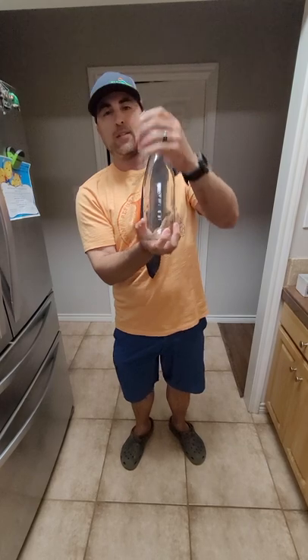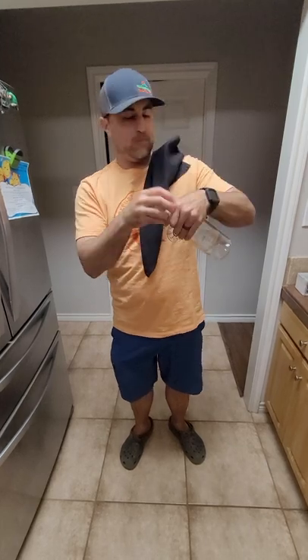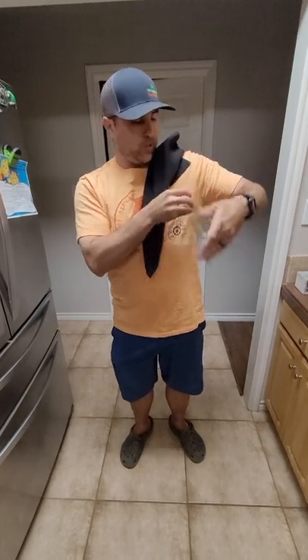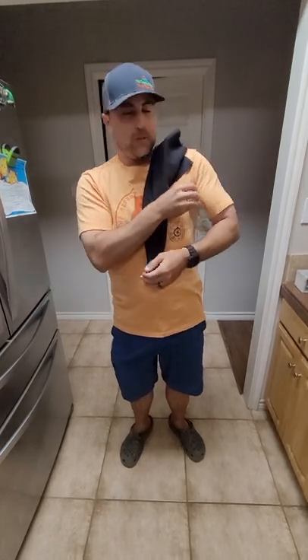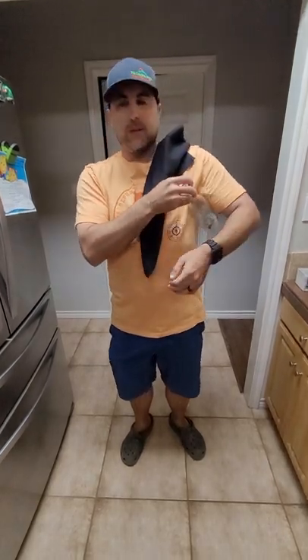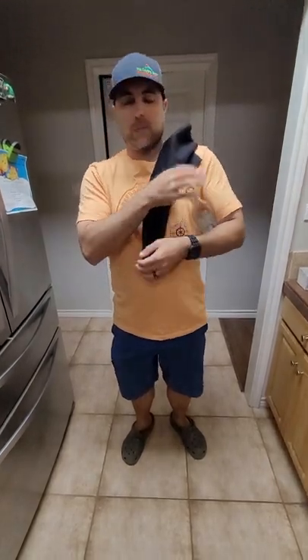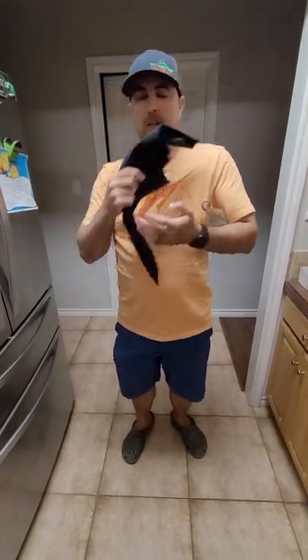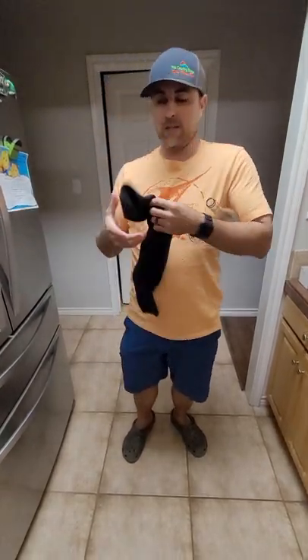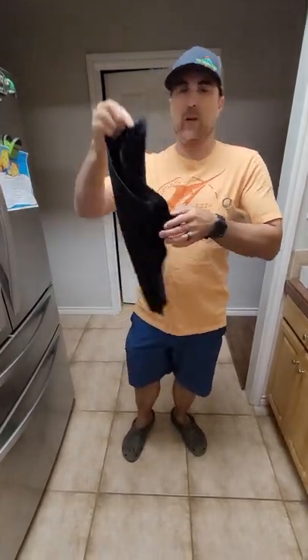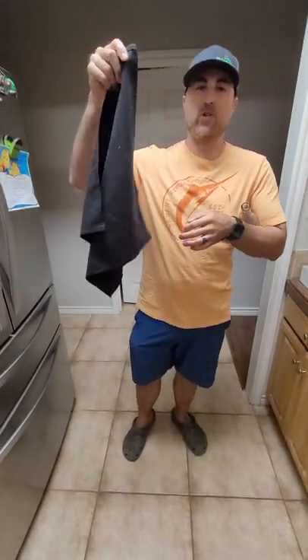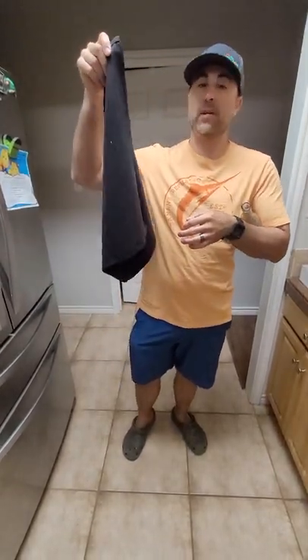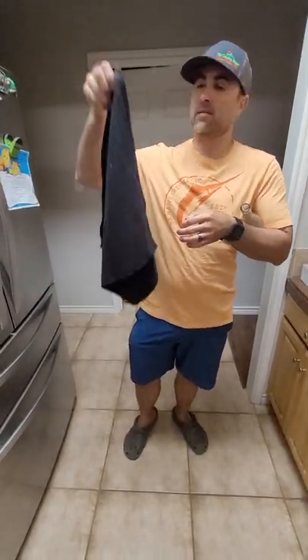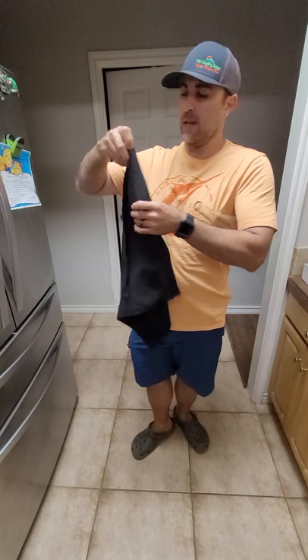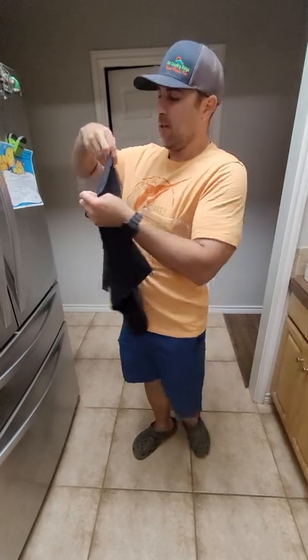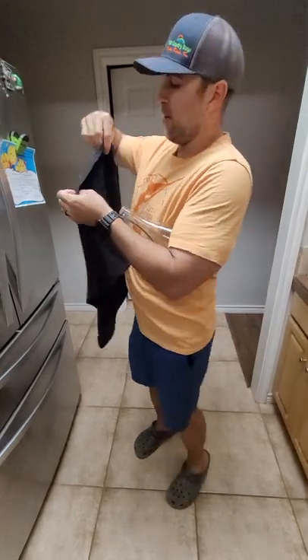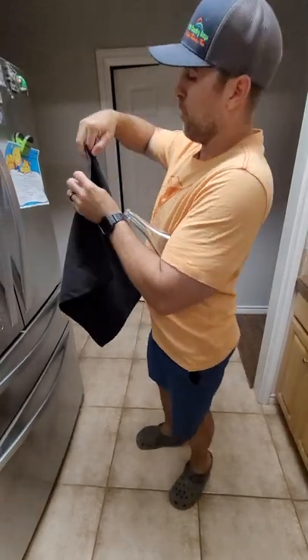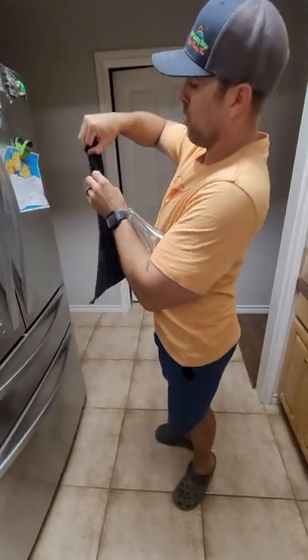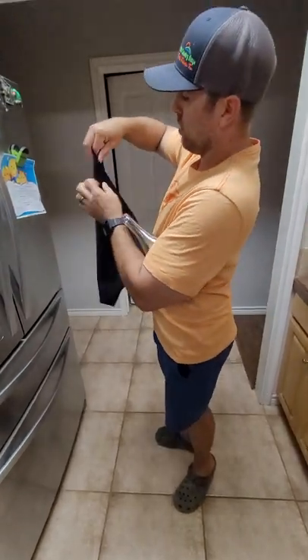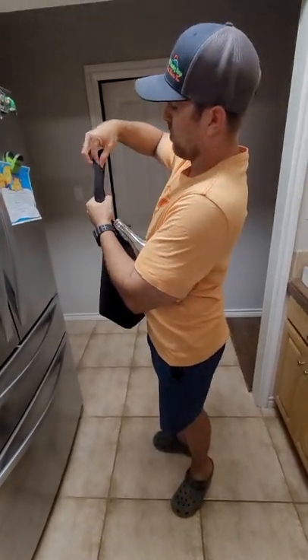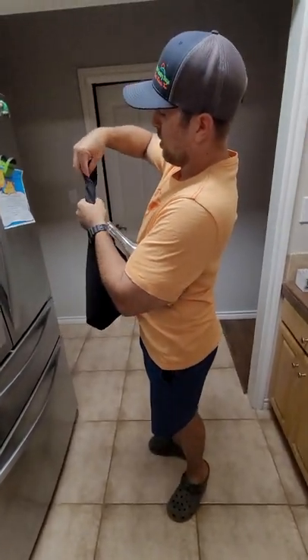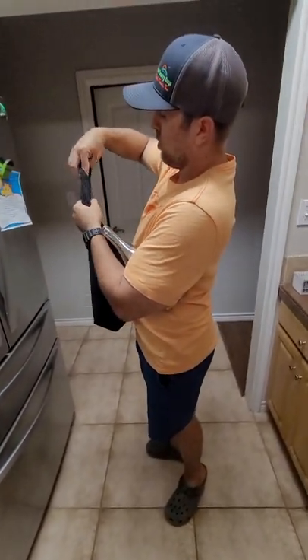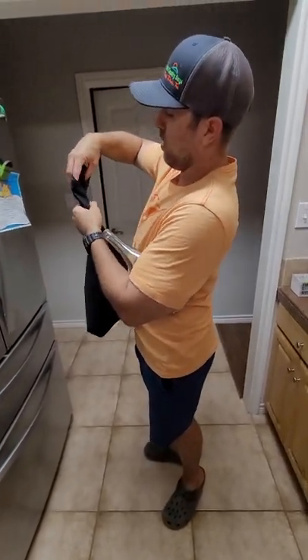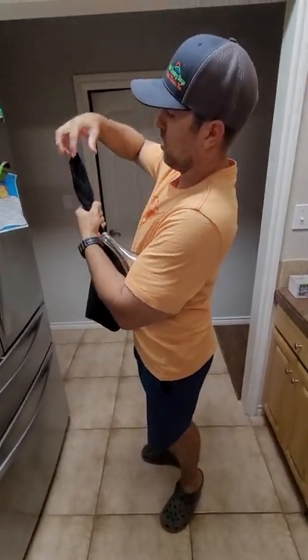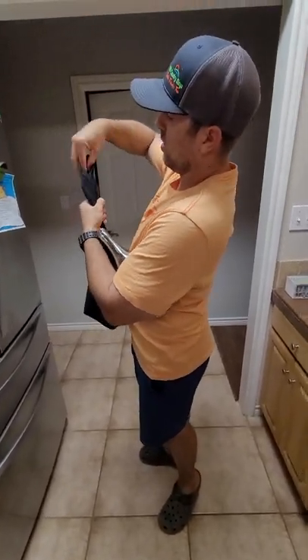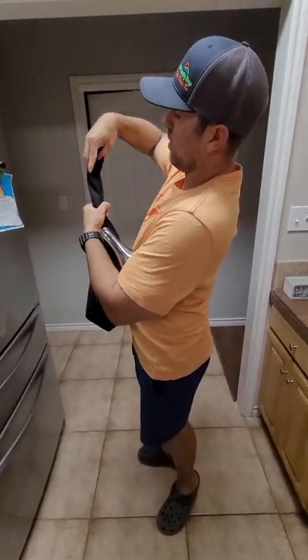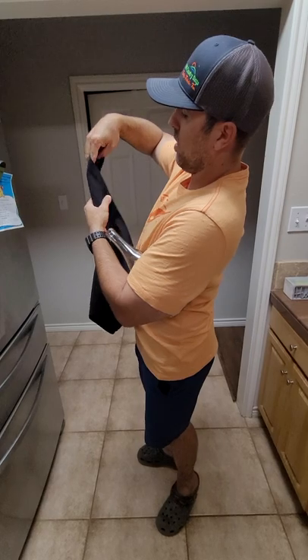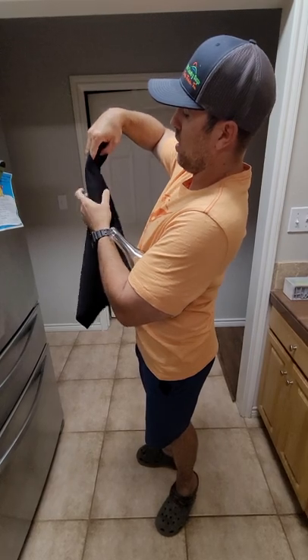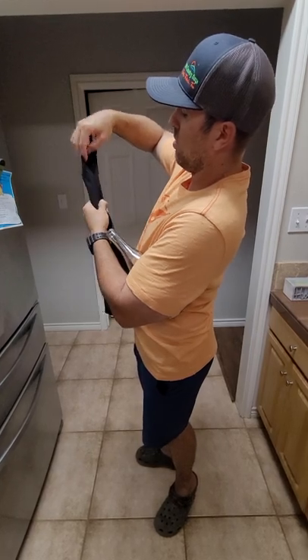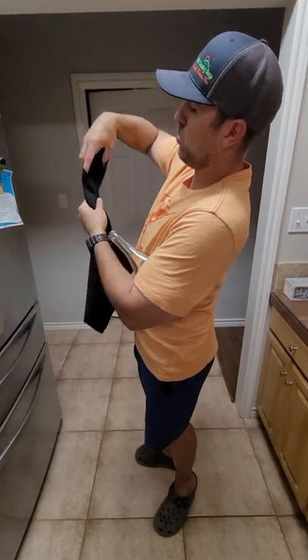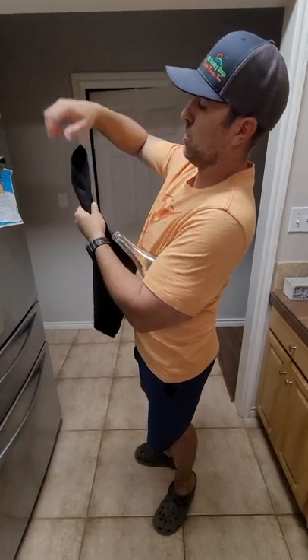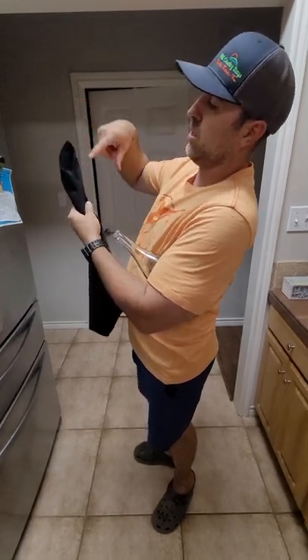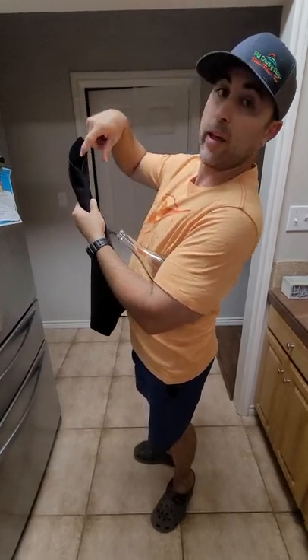So what you're going to do is get a restaurant napkin, you're going to fold it over and create a pouch like that.